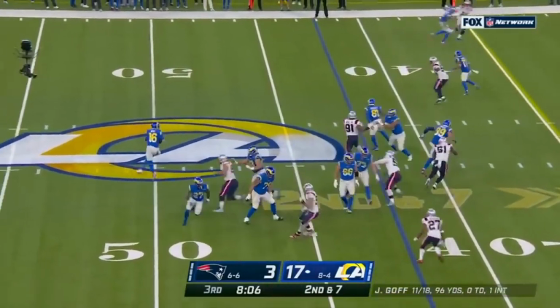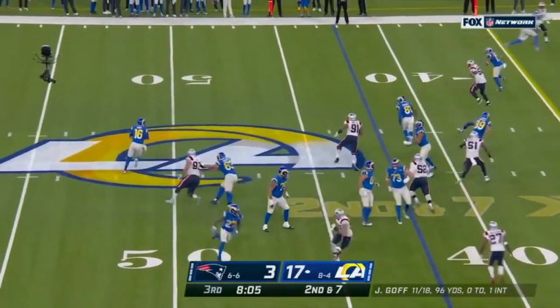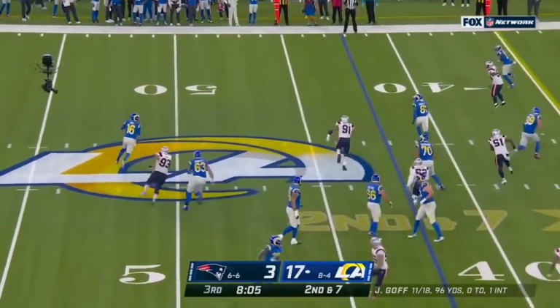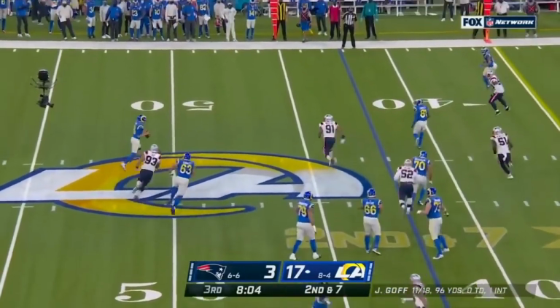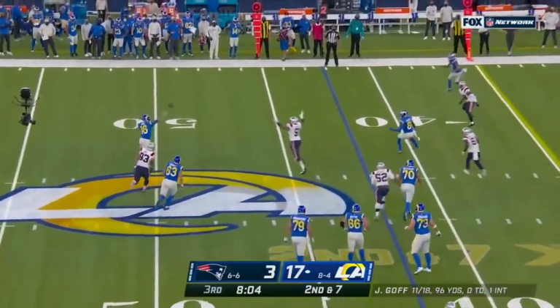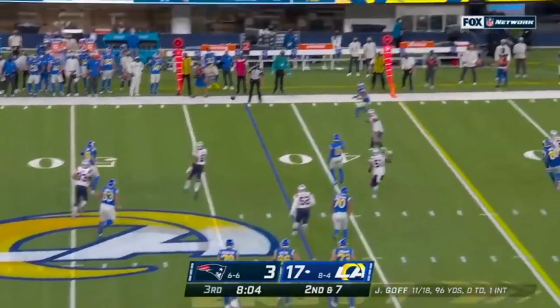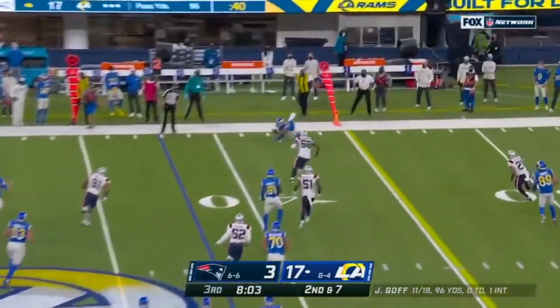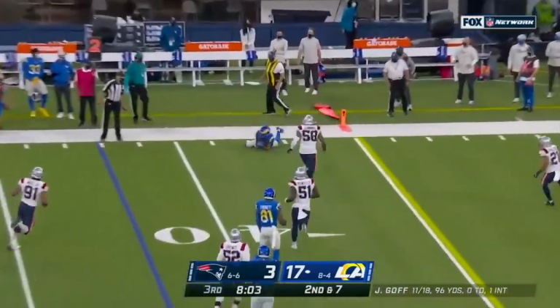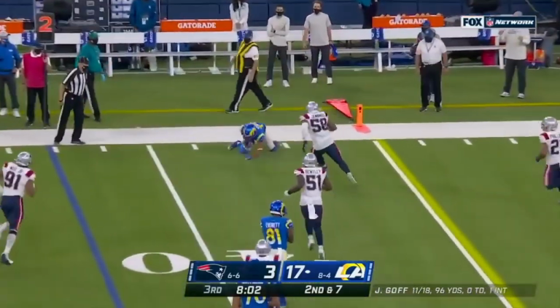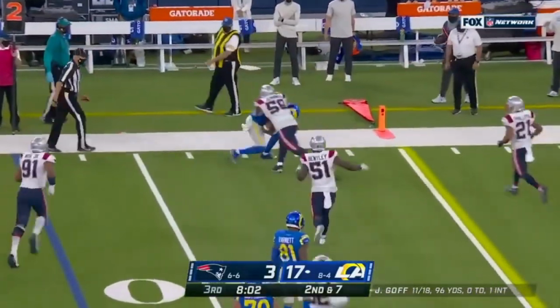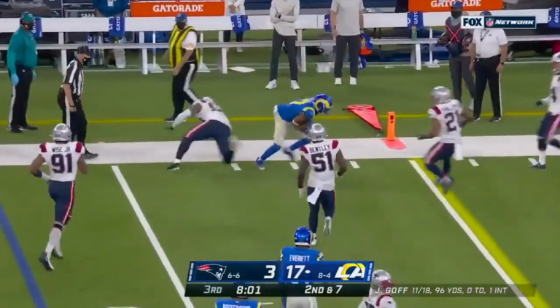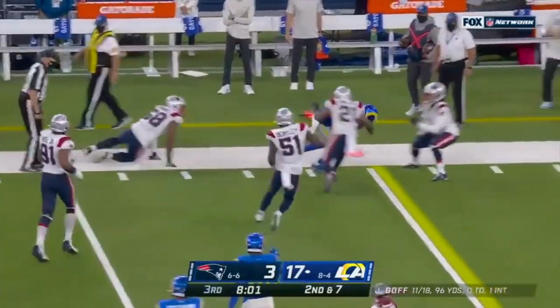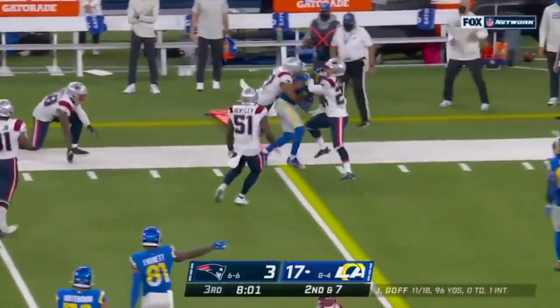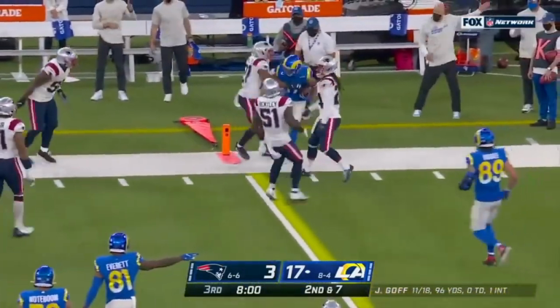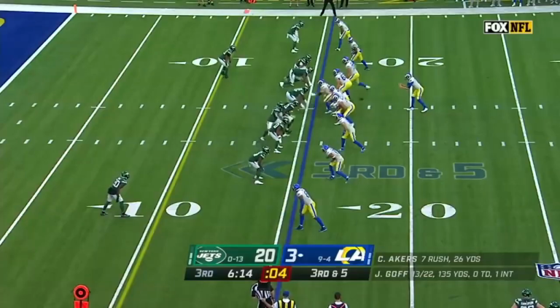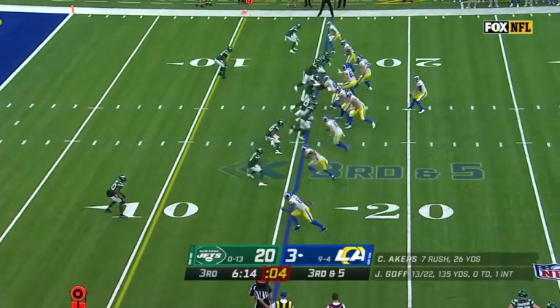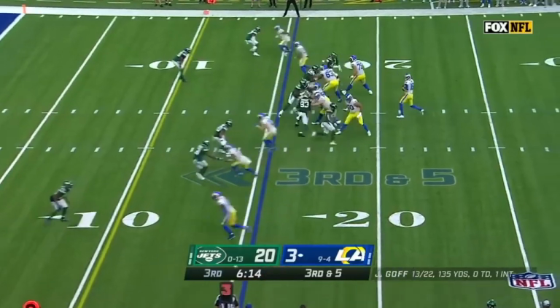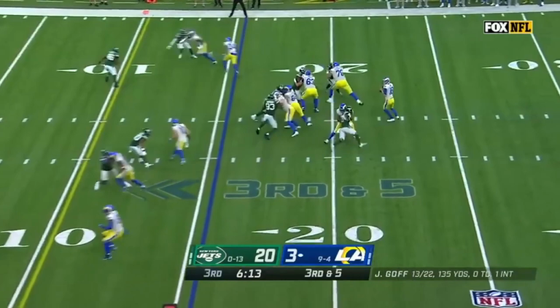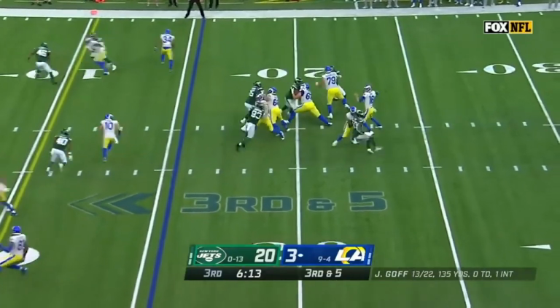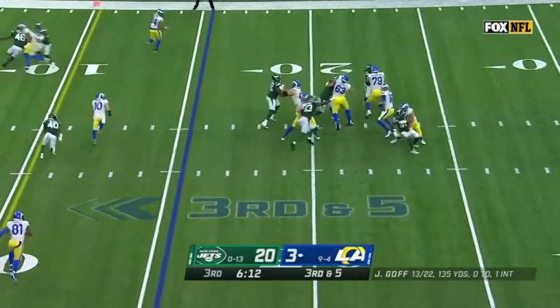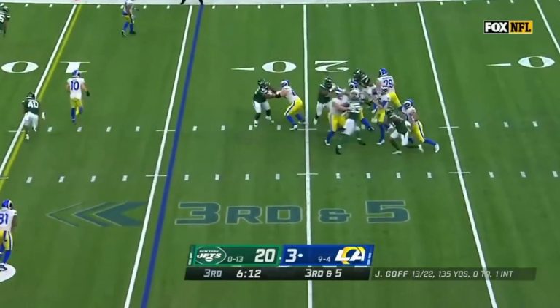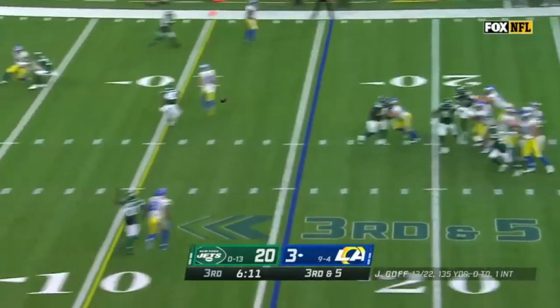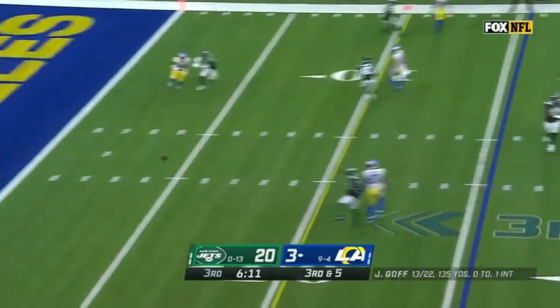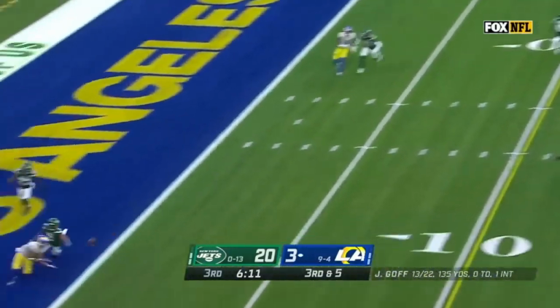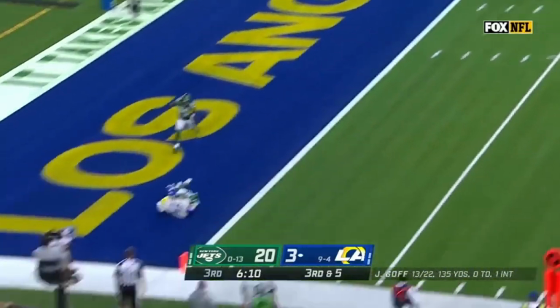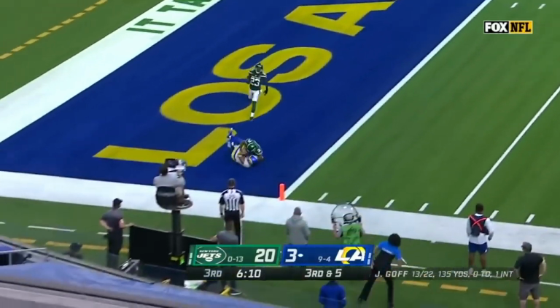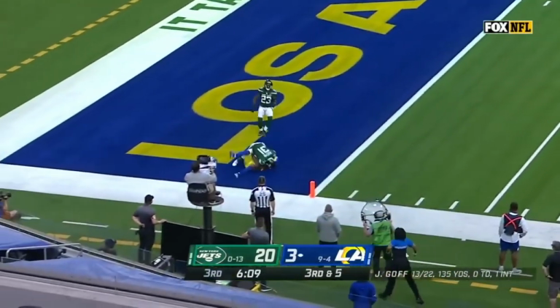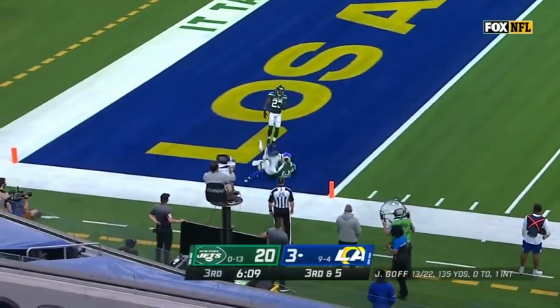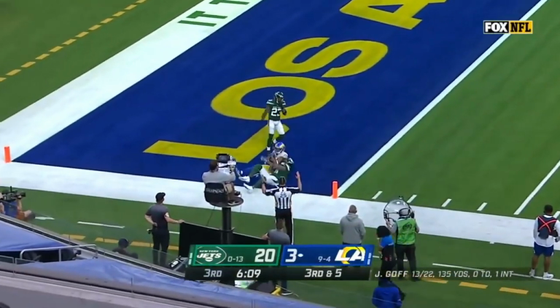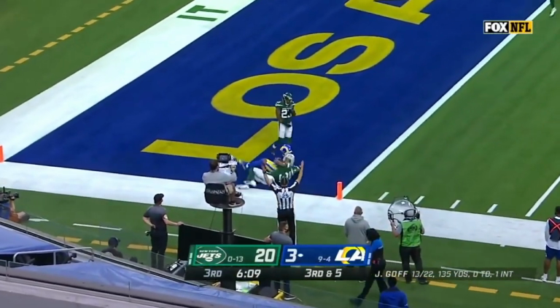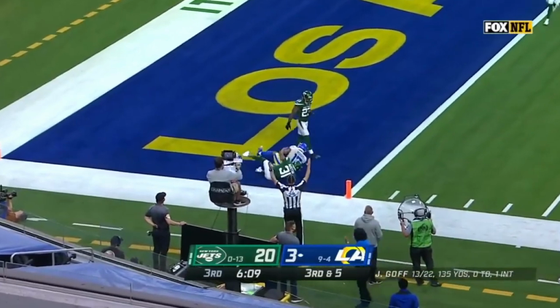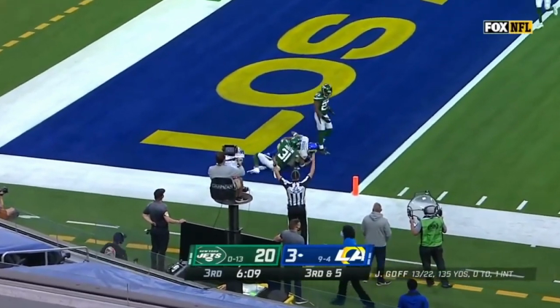Here's some play action. Pass is not very good but still caught at the 15. Pressure's picked up, Goff will throw for the end zone — low throw. Woods goes down to get it — it's a touchdown.